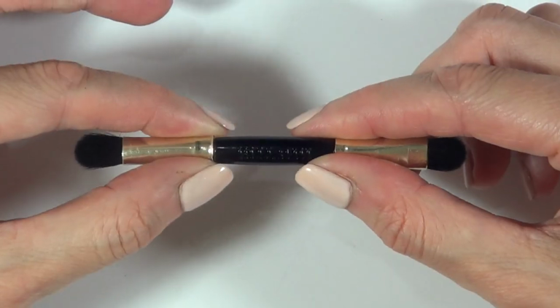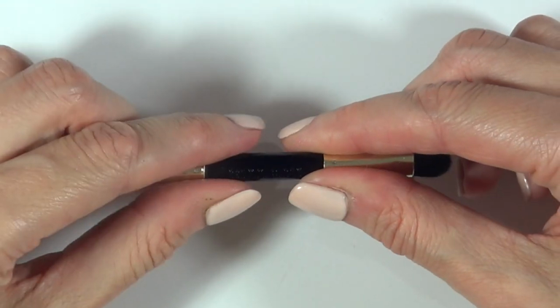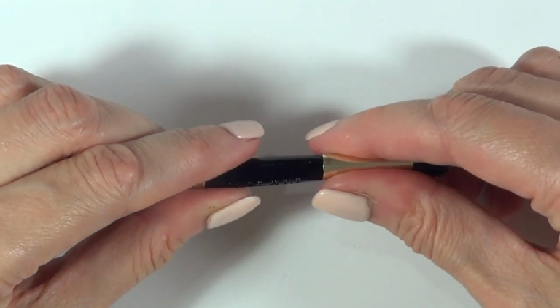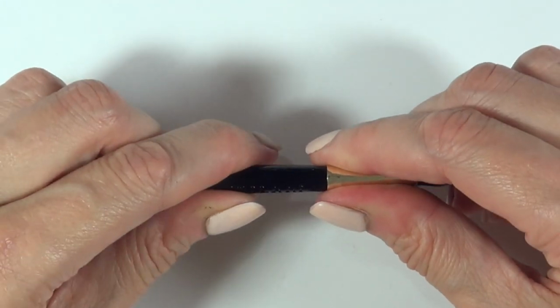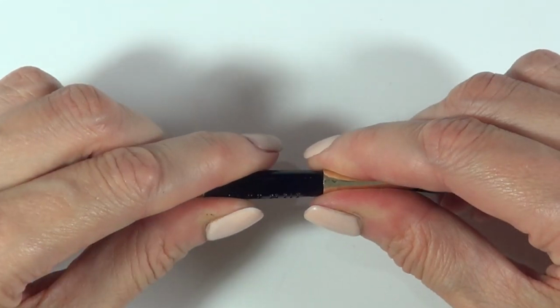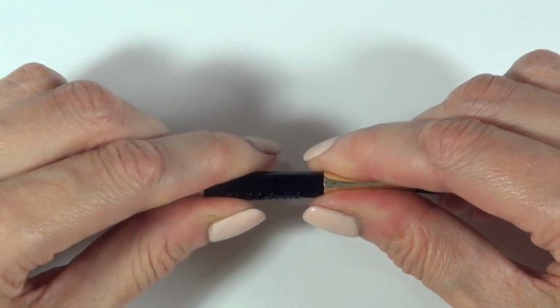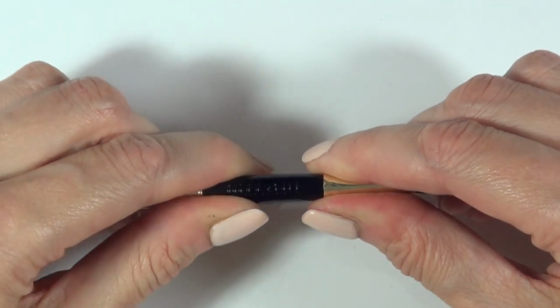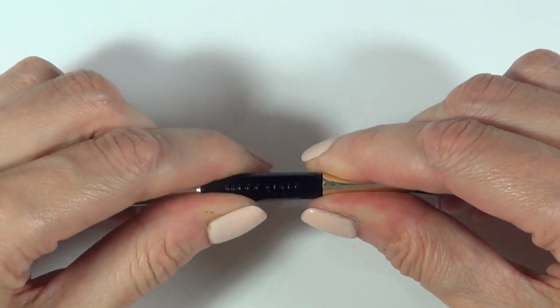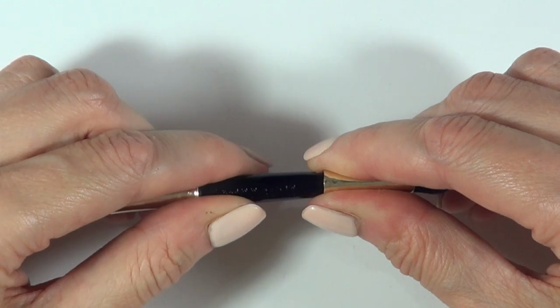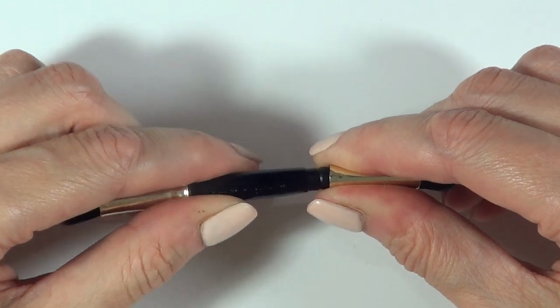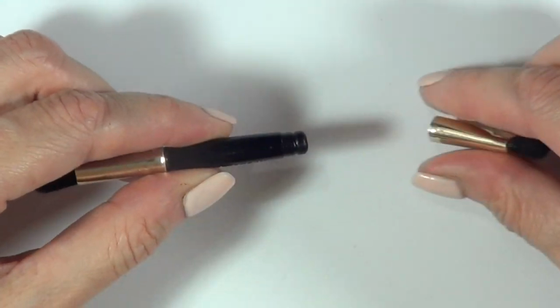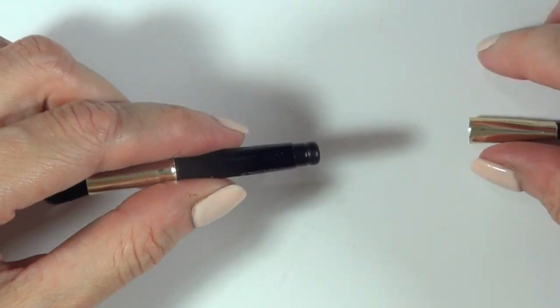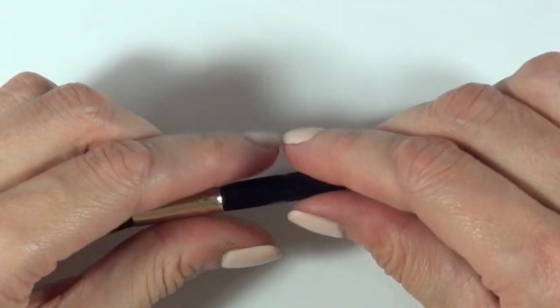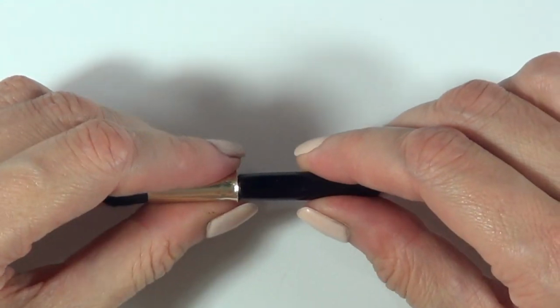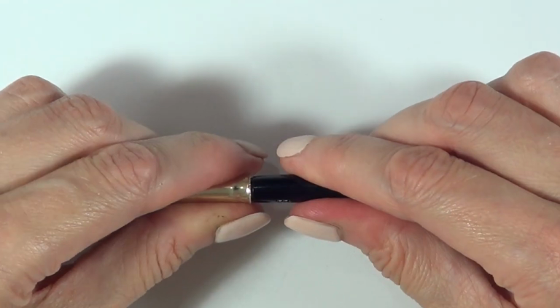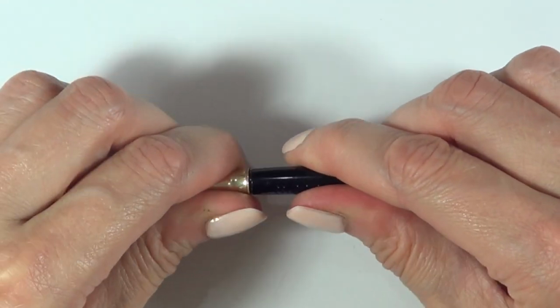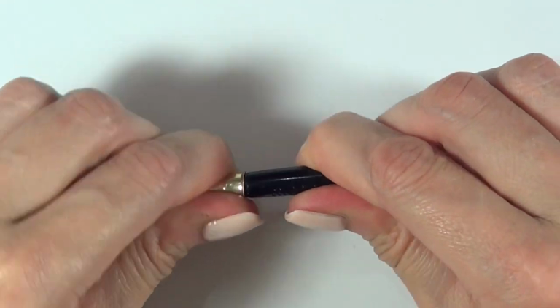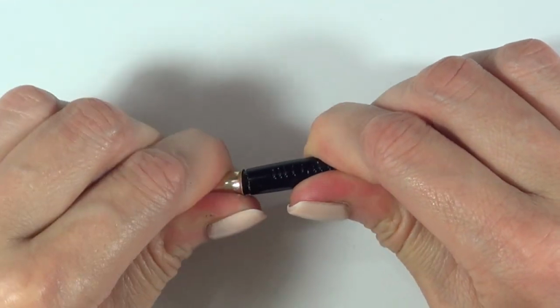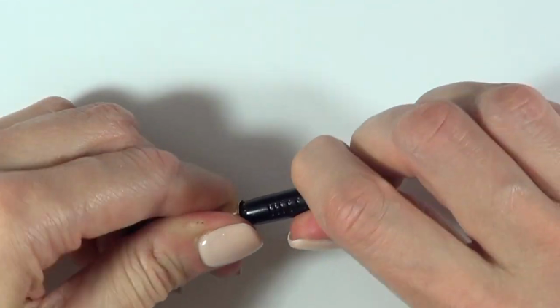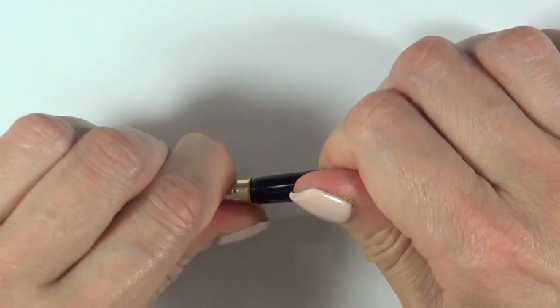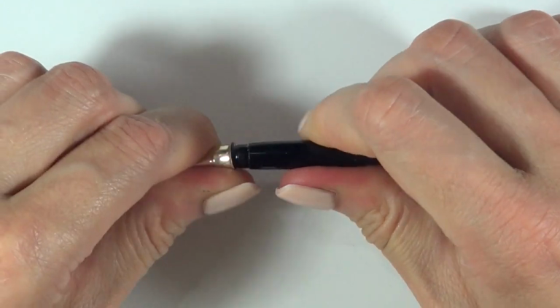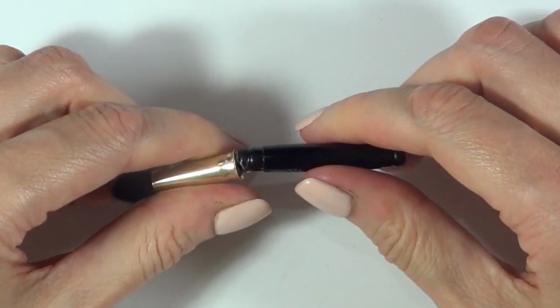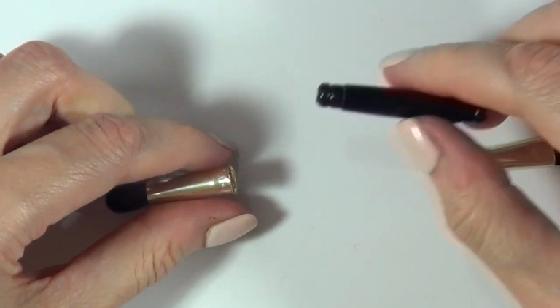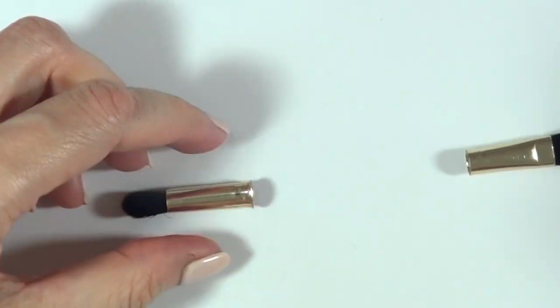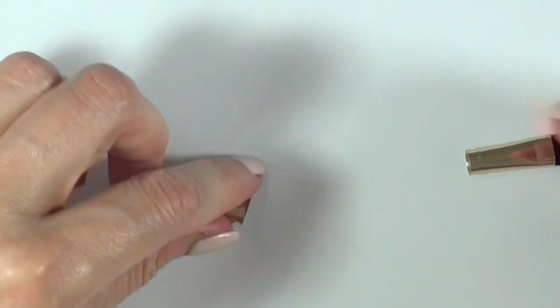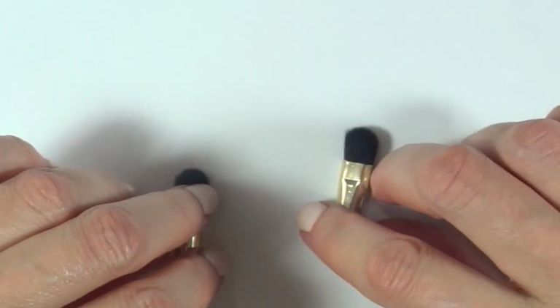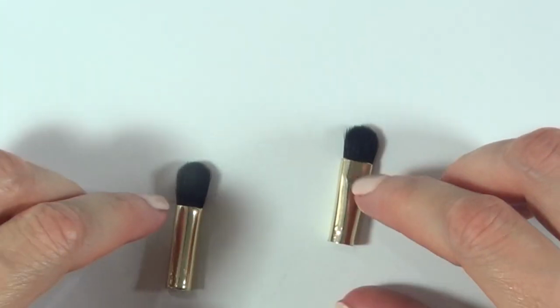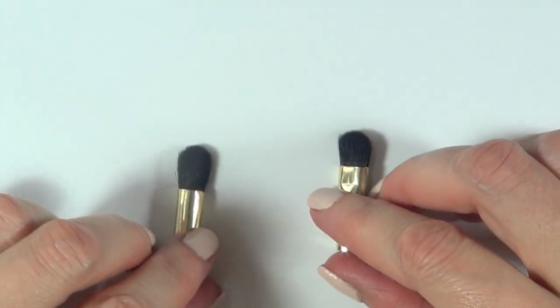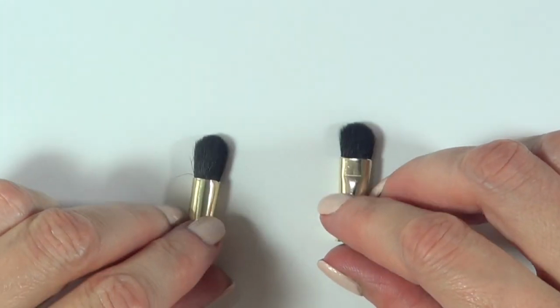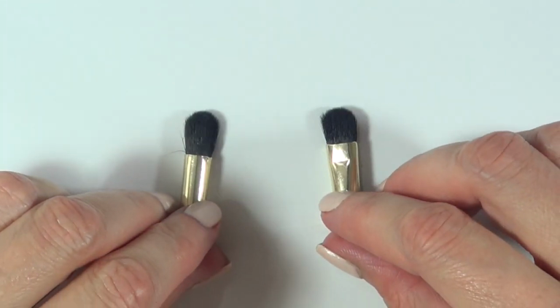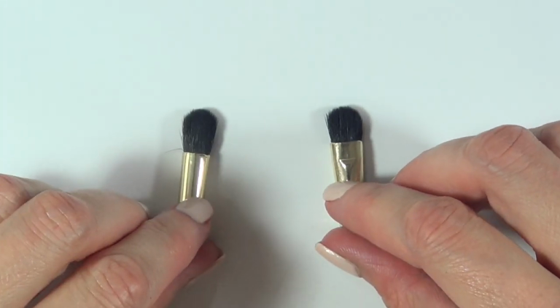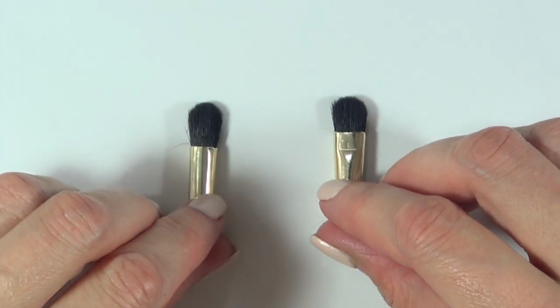What I'm going to do is just break the whole thing apart because all of the components are glued. Like most brushes, they're usually just glued in, so it's a matter of loosening up the glue a bit and then just pulling that apart, and then you have these two pieces.